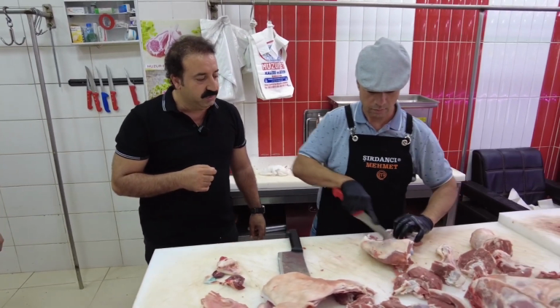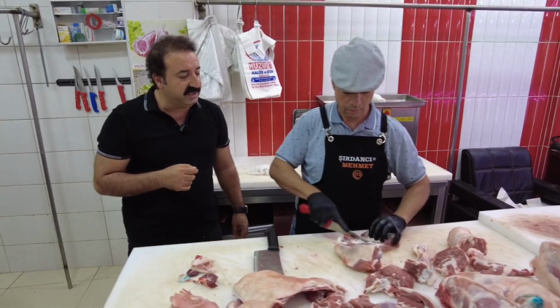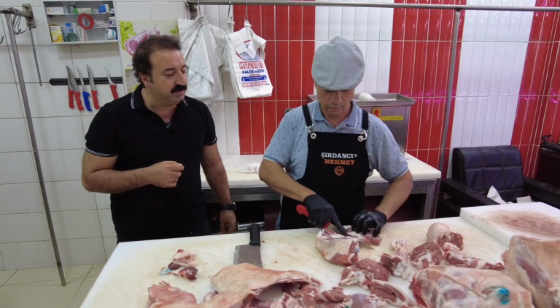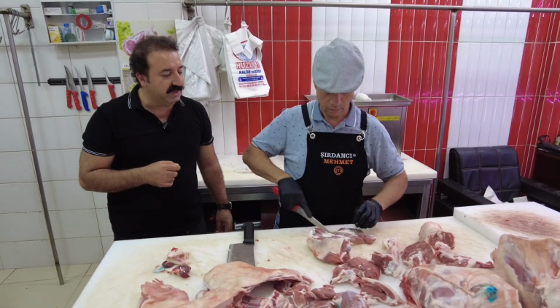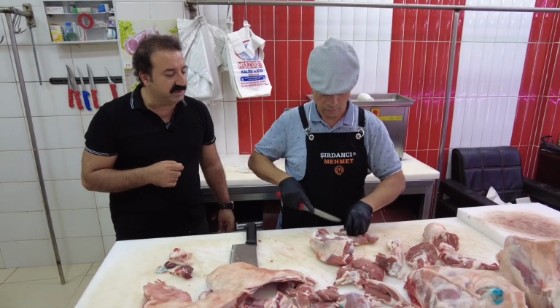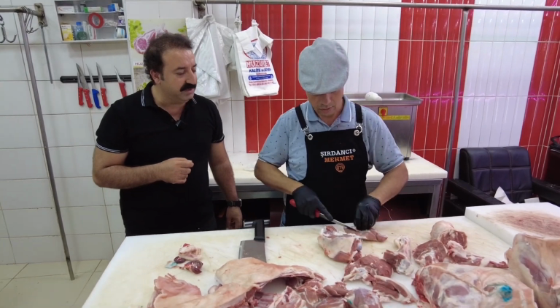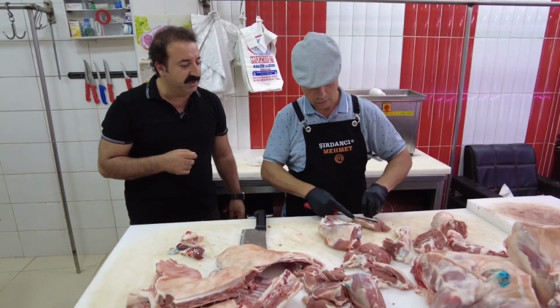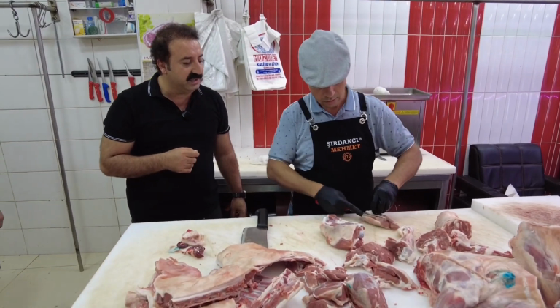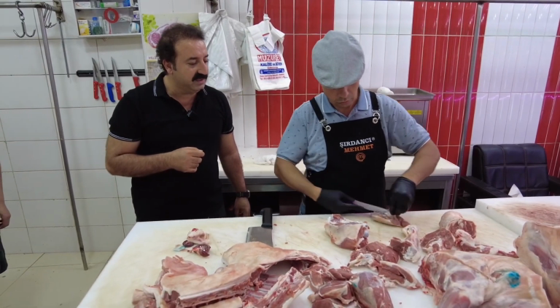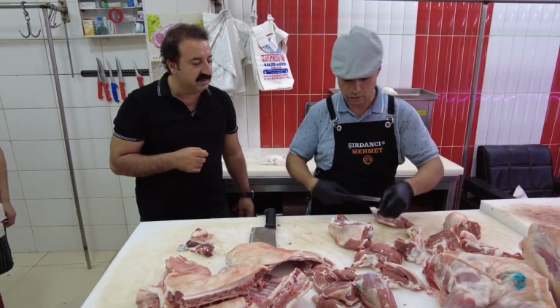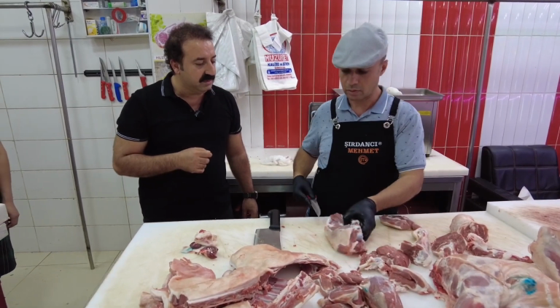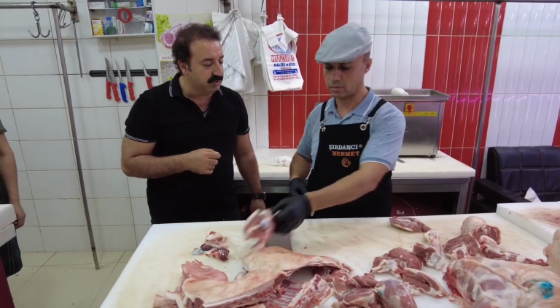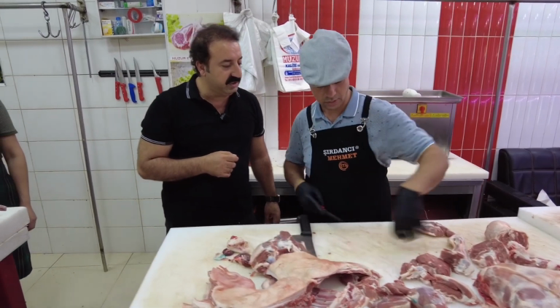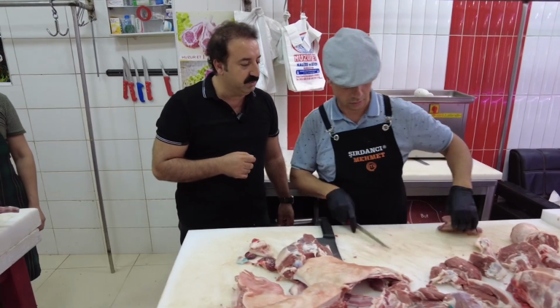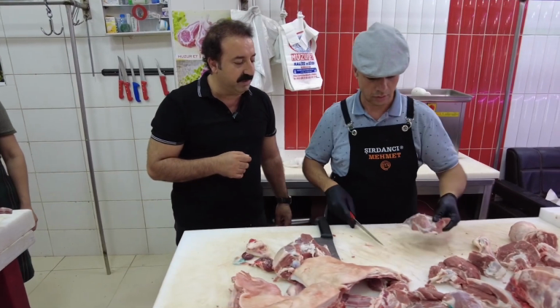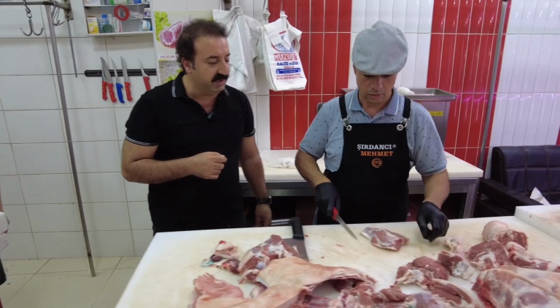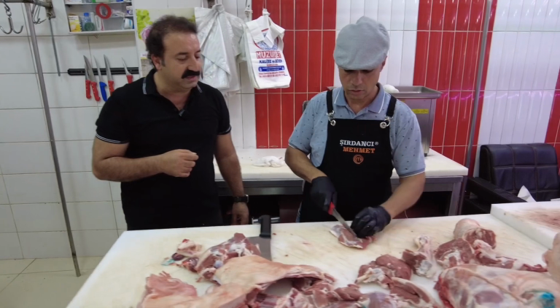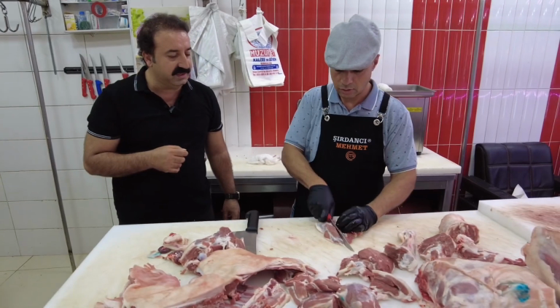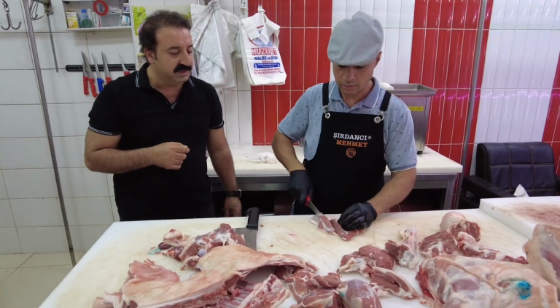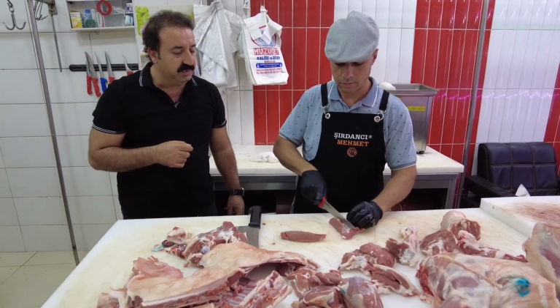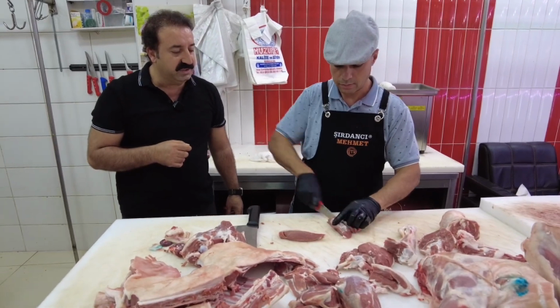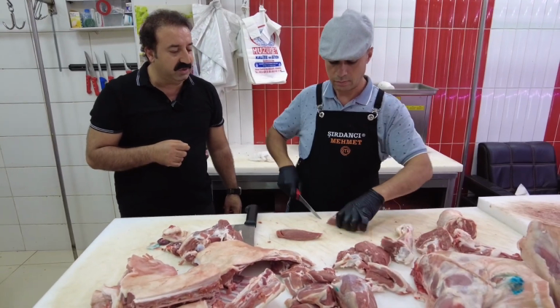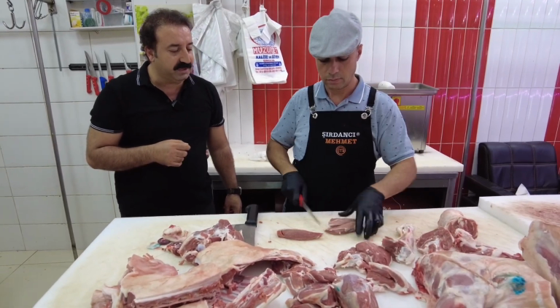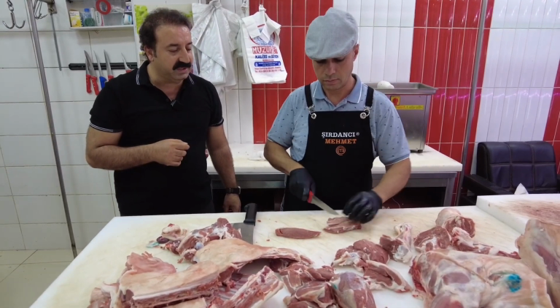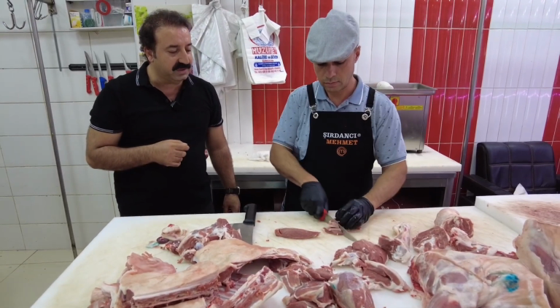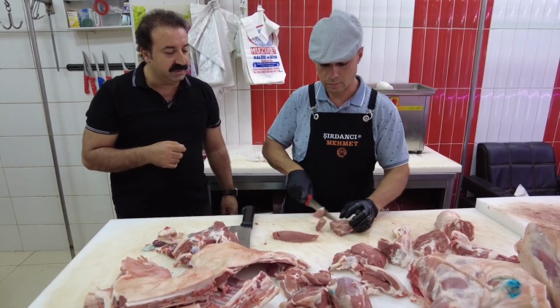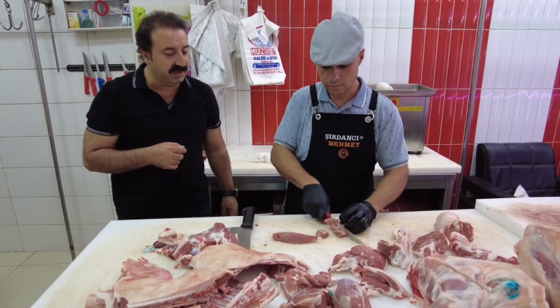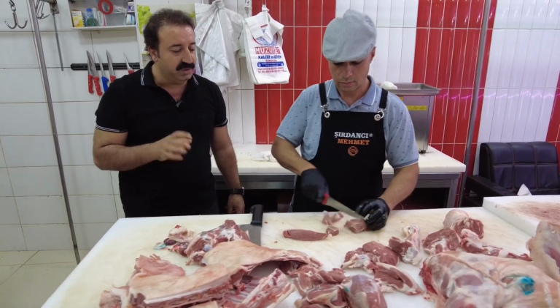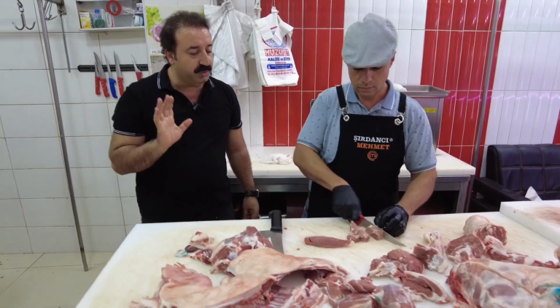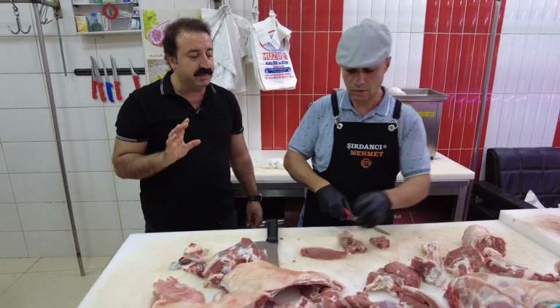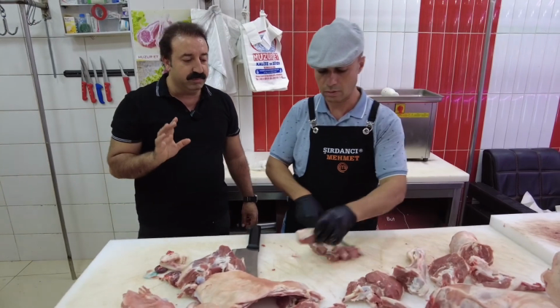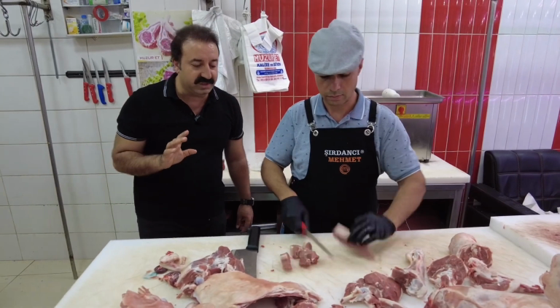Güveç etini ne büyüklüğünde yapalım ustam? Kuşbaşı gibi; şöyle parça parça, küp küp etler olacak. Muhteşem.